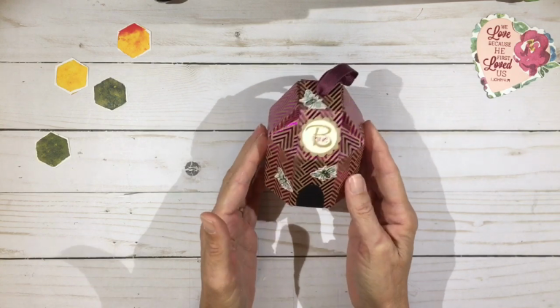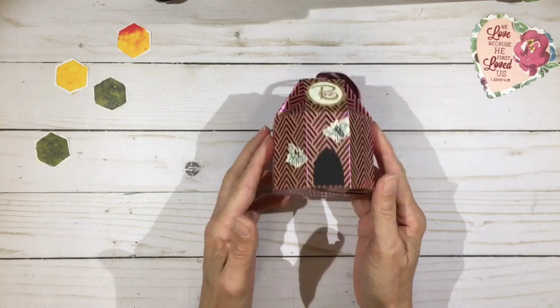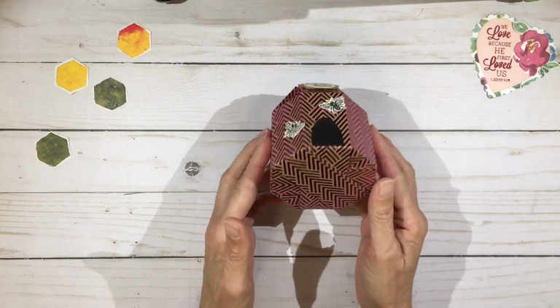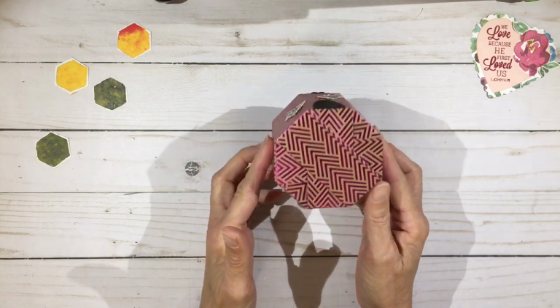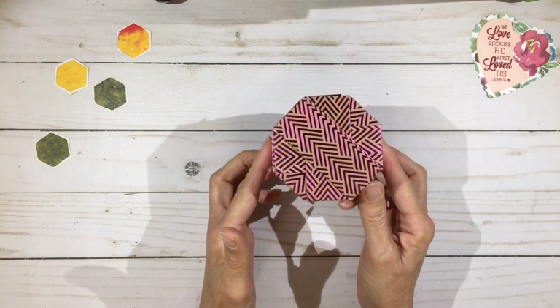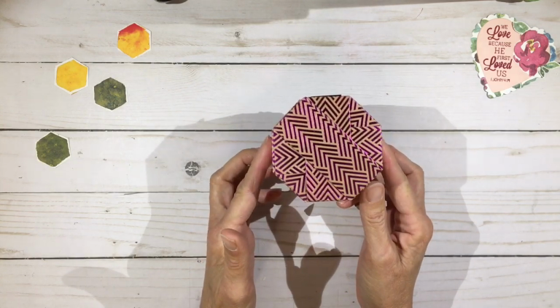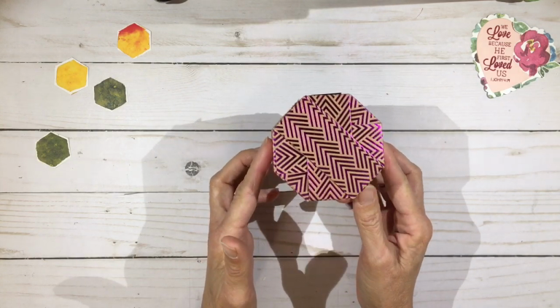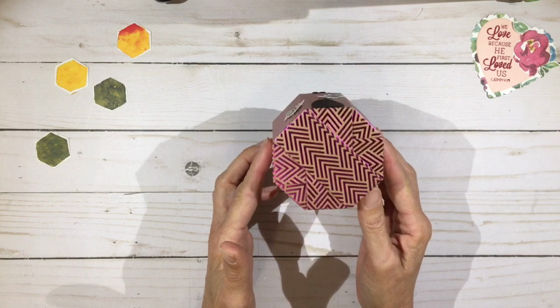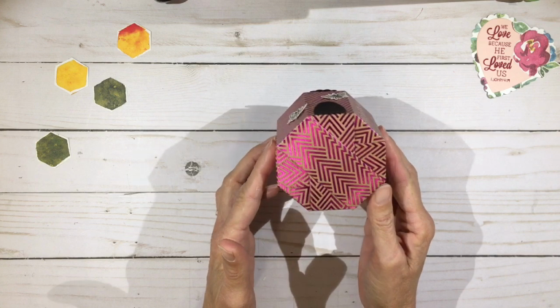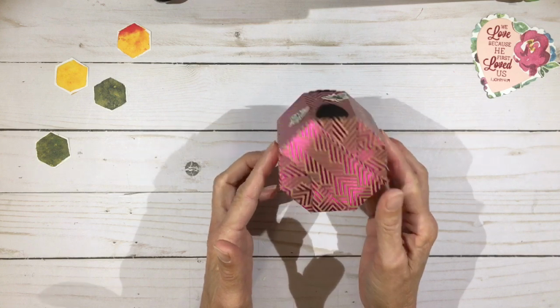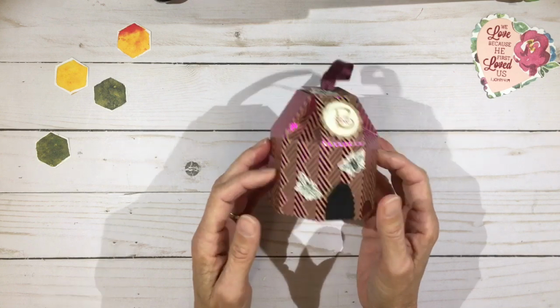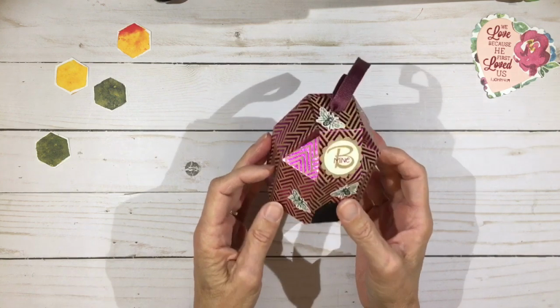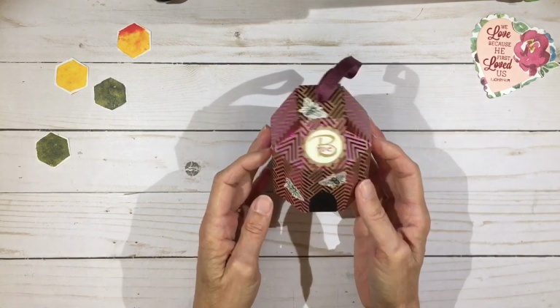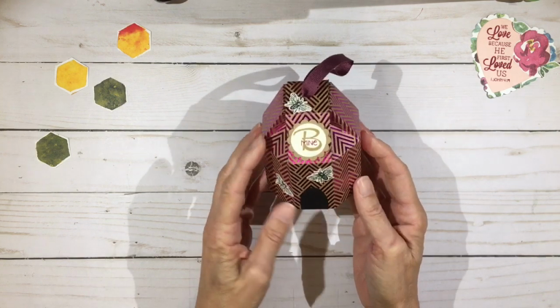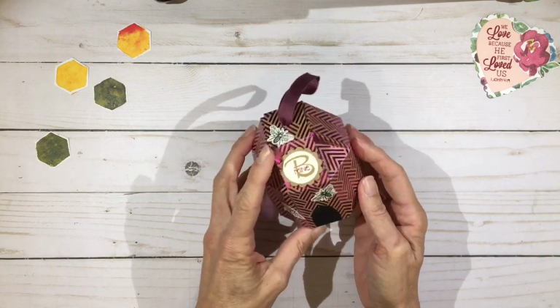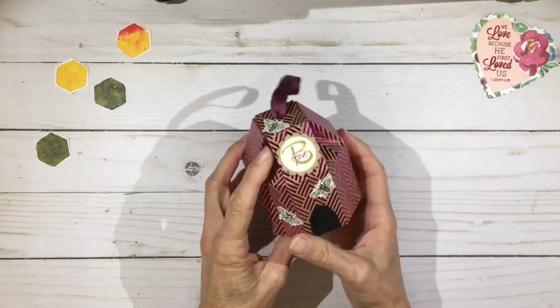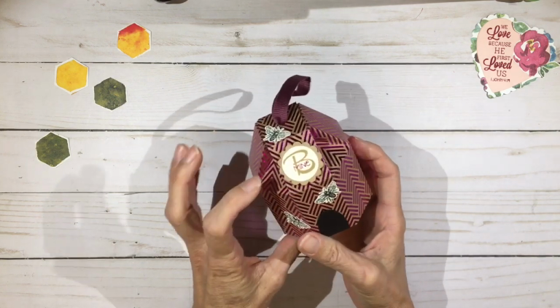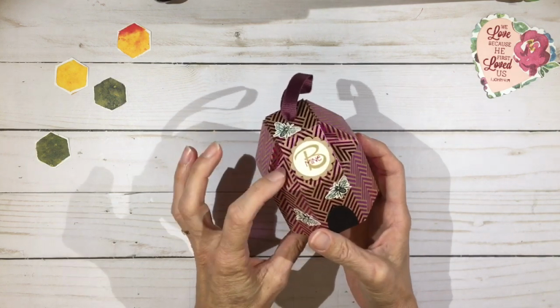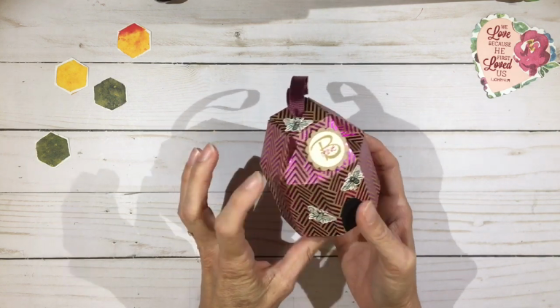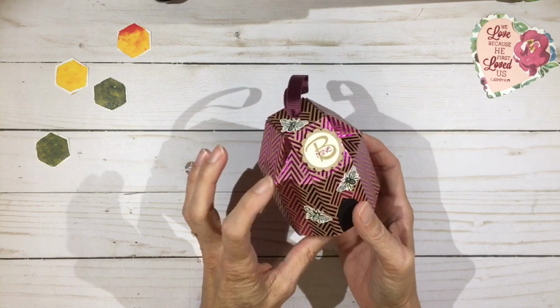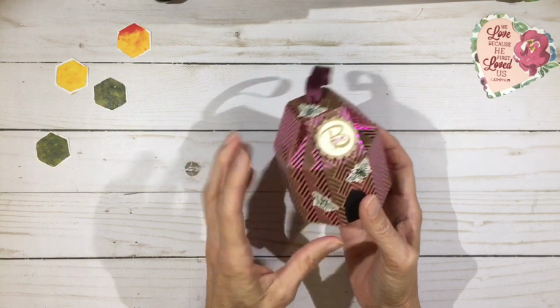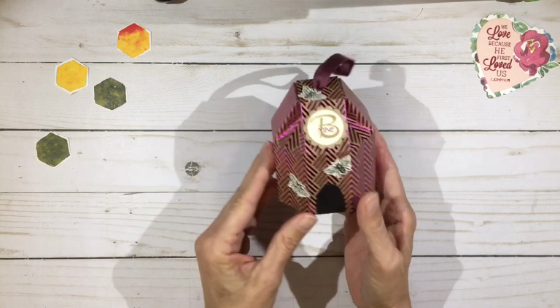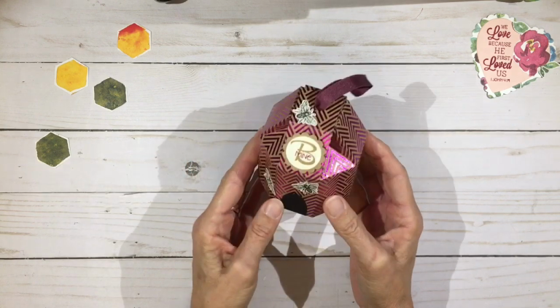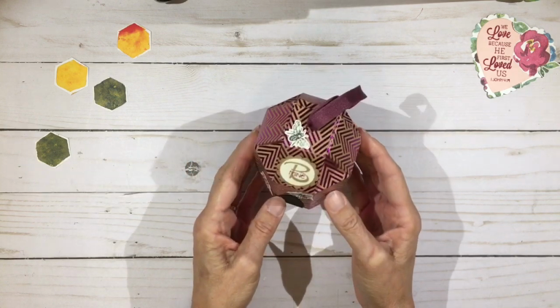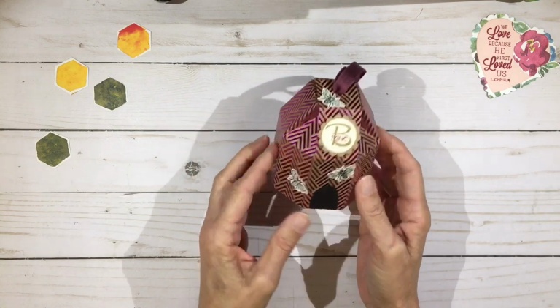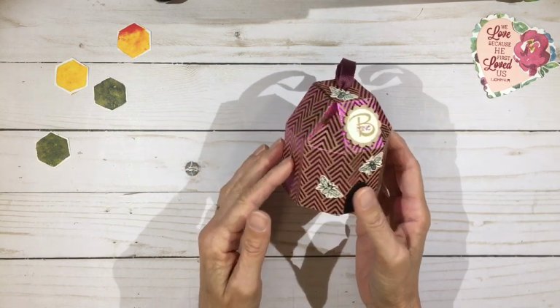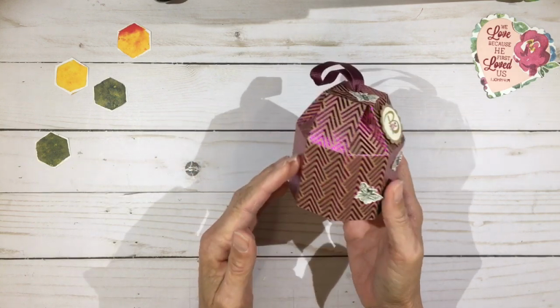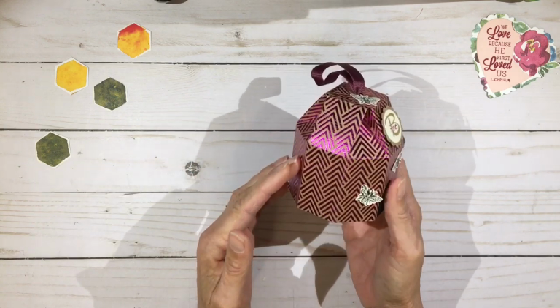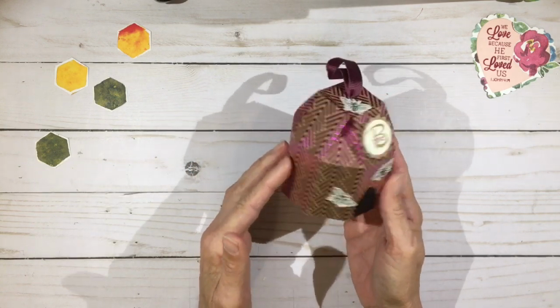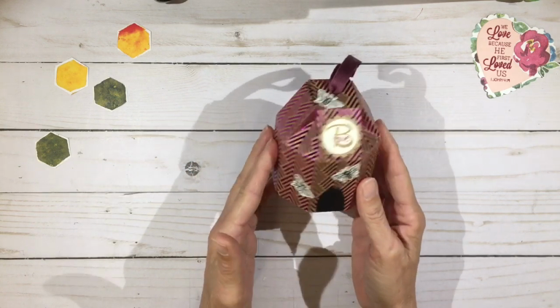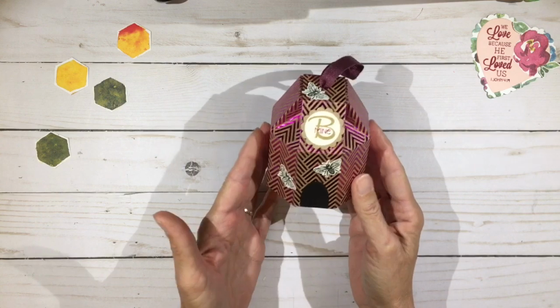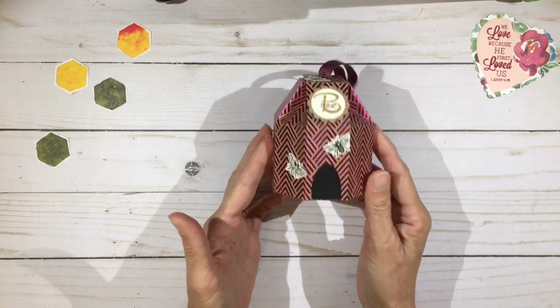It is a three-inch diameter octagon and about three inches tall, although the shoulders are about two and a half inches tall. It makes a really fun little gift for someone if you want to put a little bit more into it.